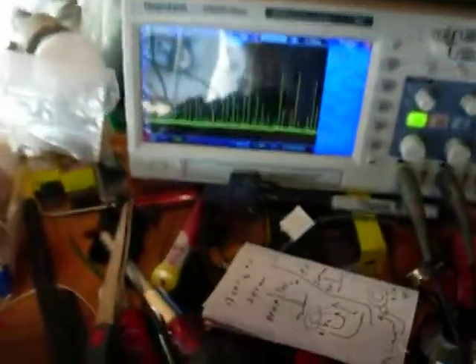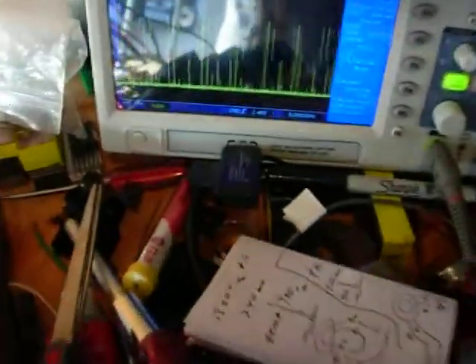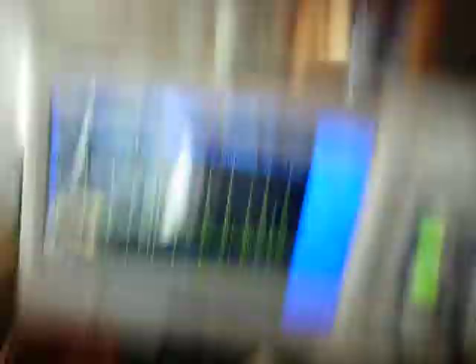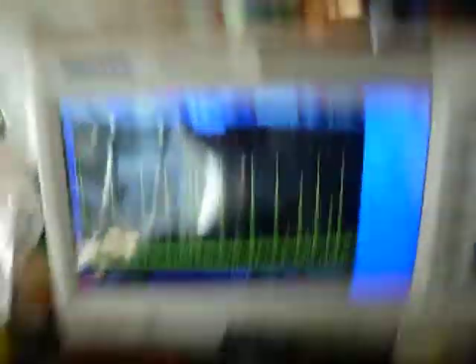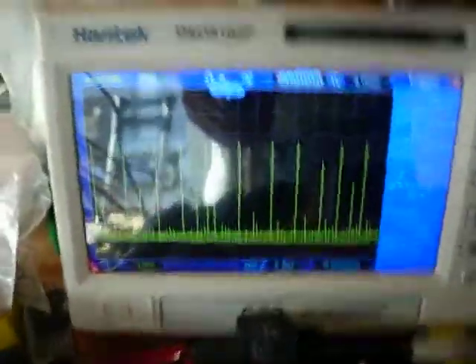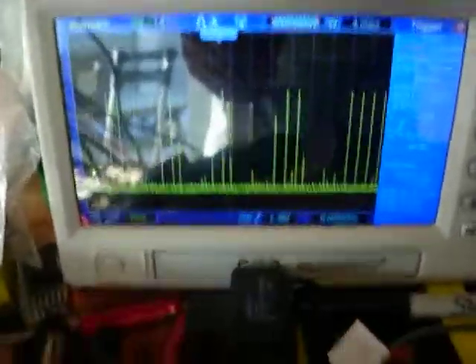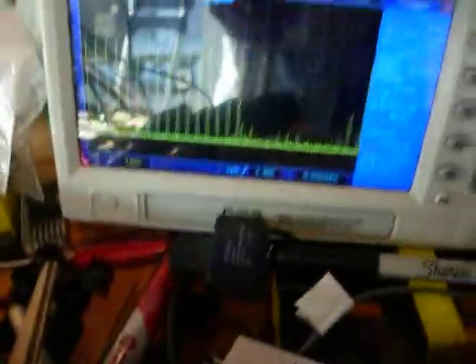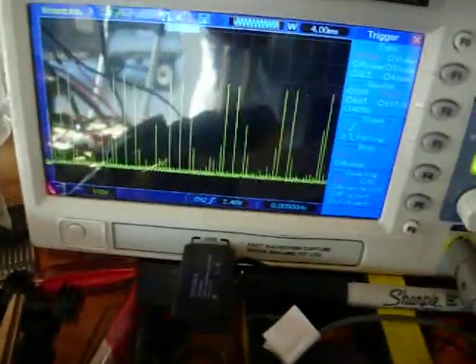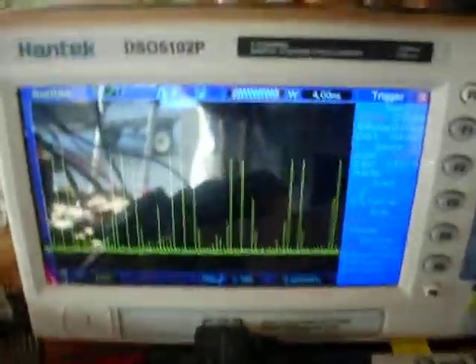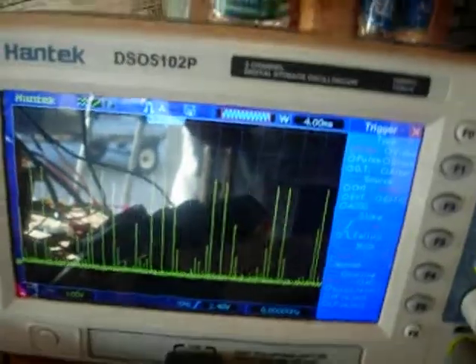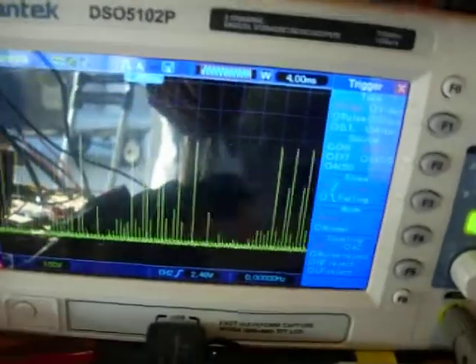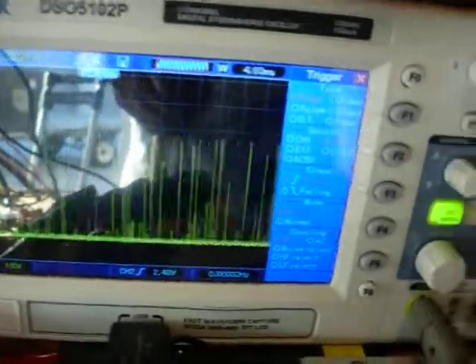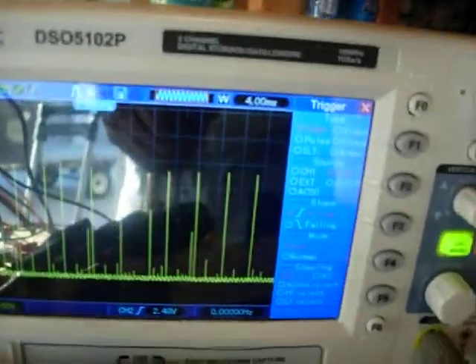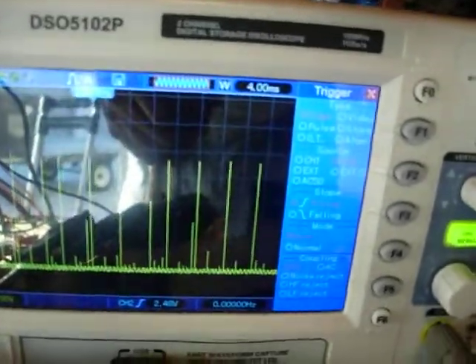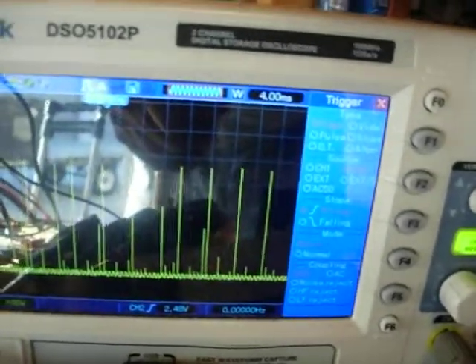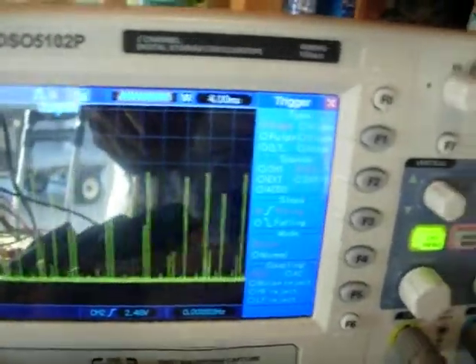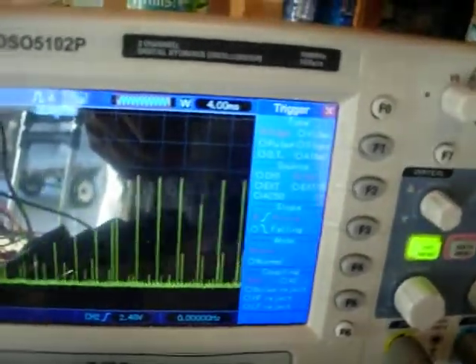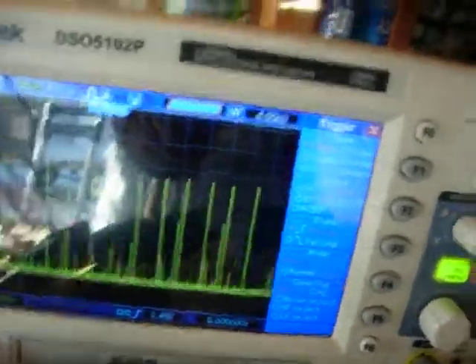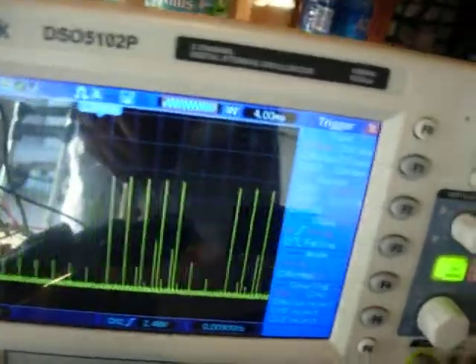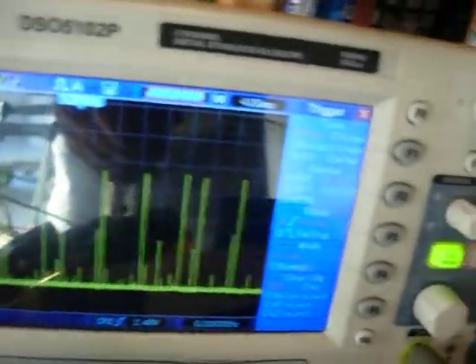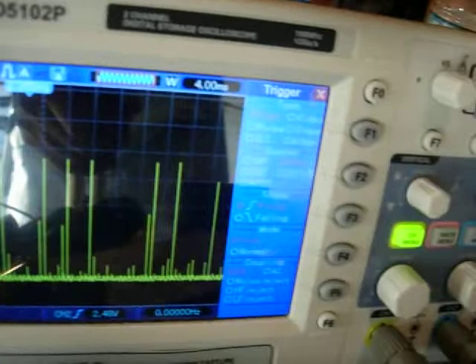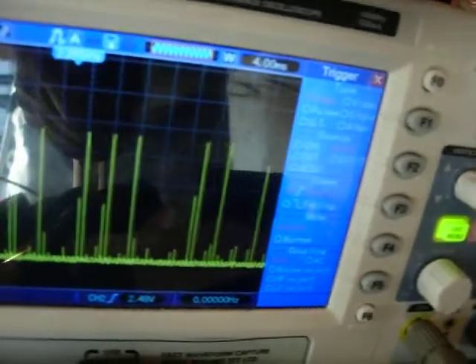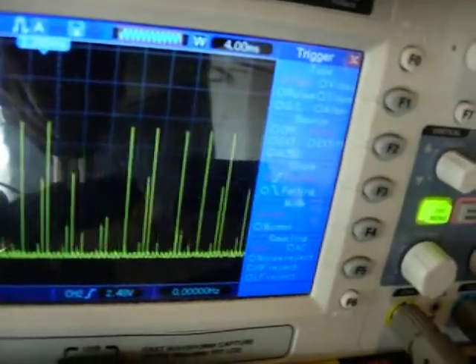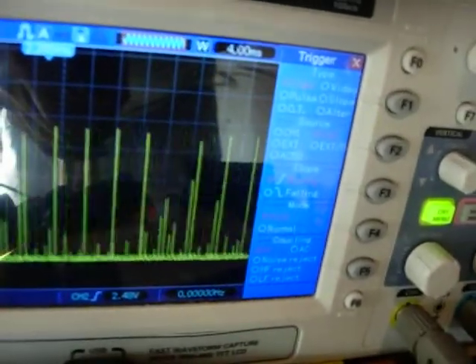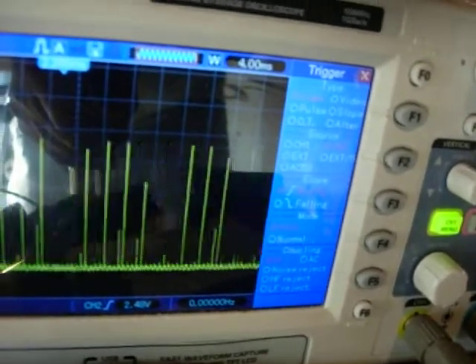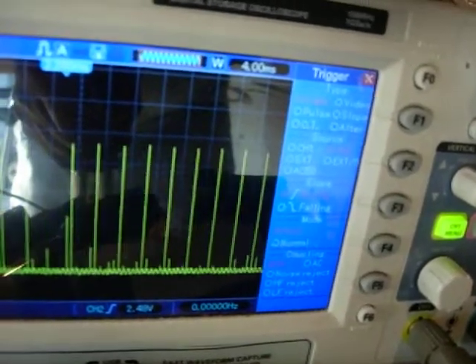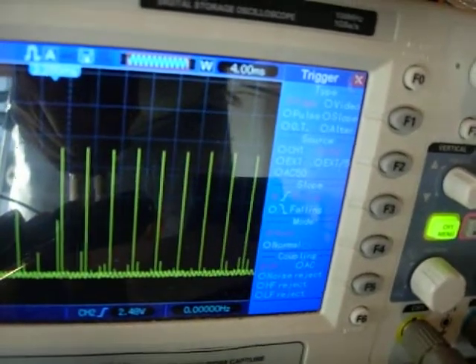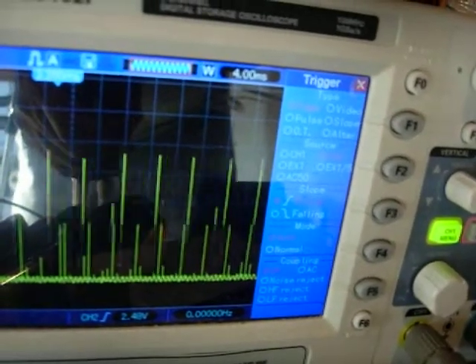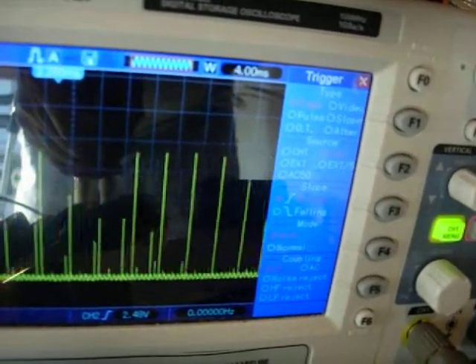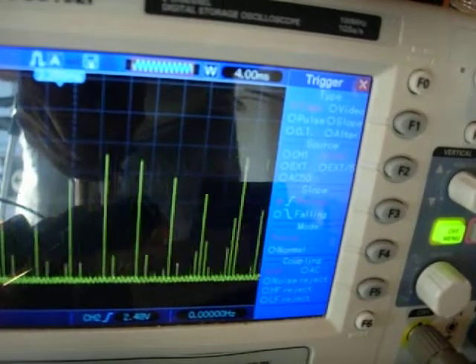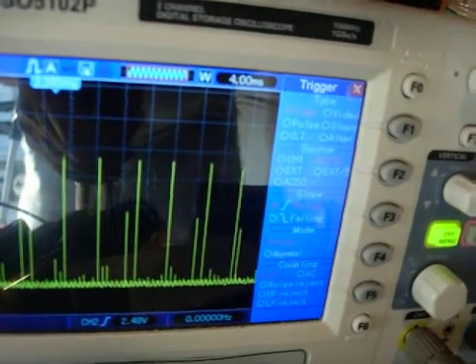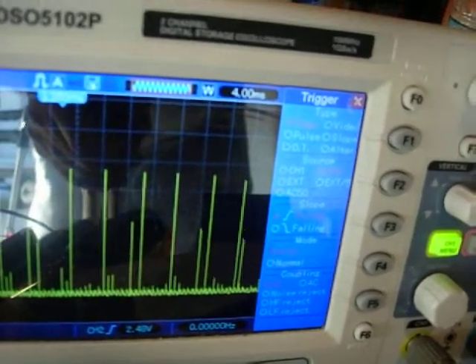And this is the back EMF on the scope over here. I've got some kind of reflections going on, but that's about four to five hundred volt spikes.